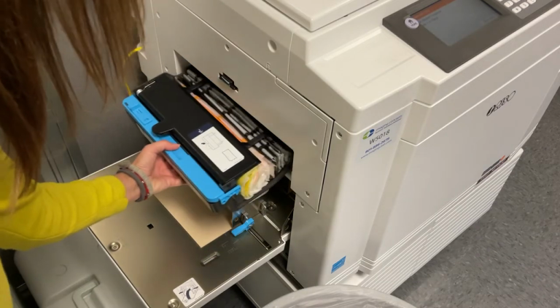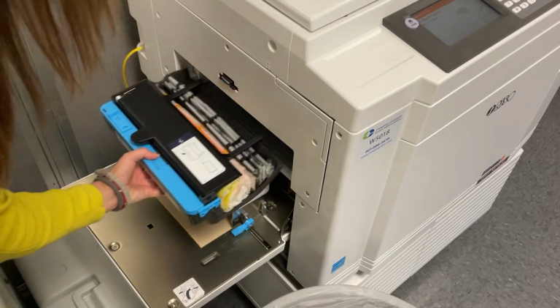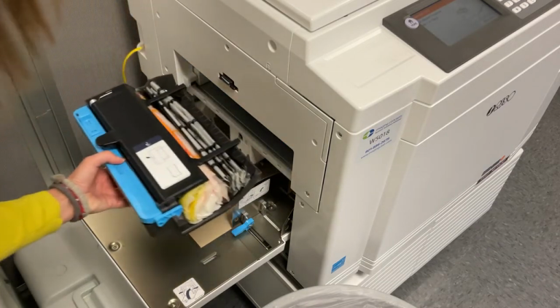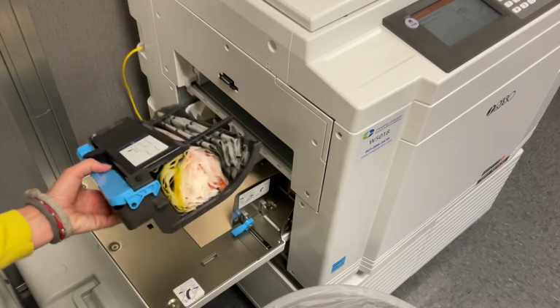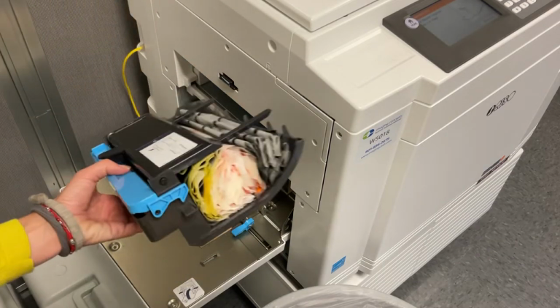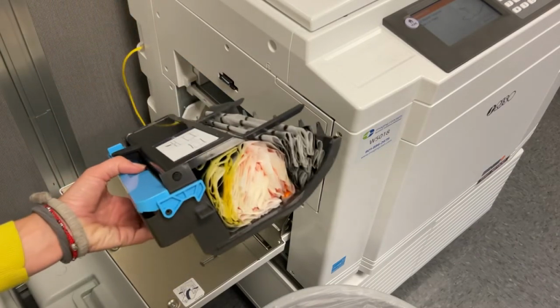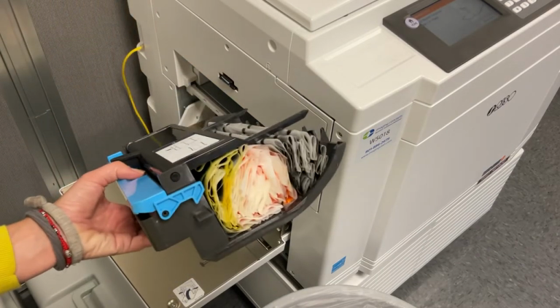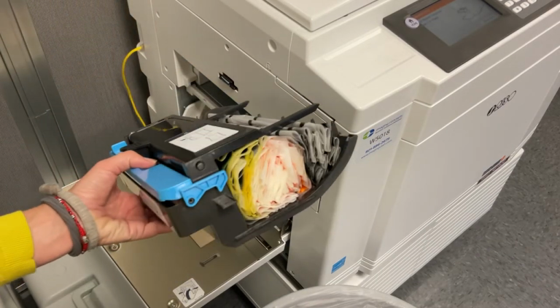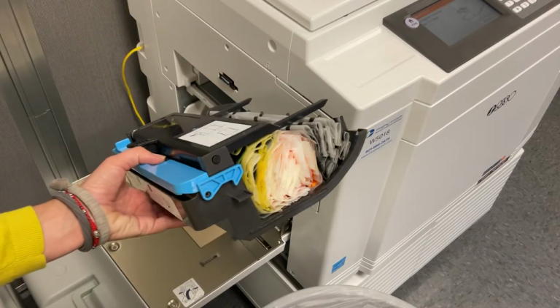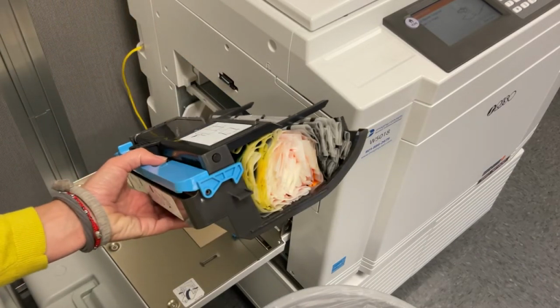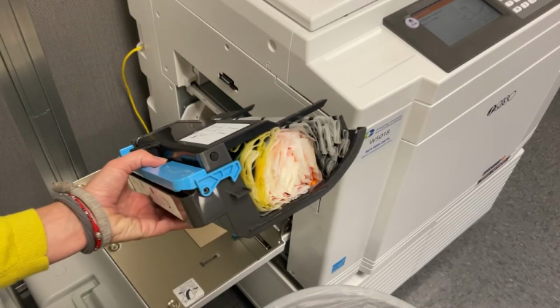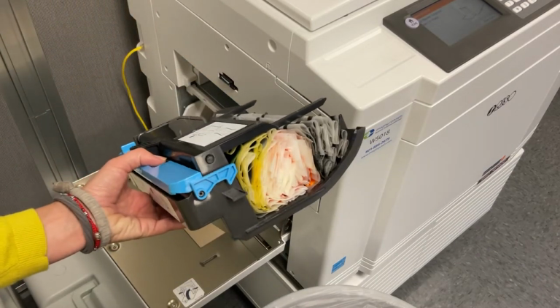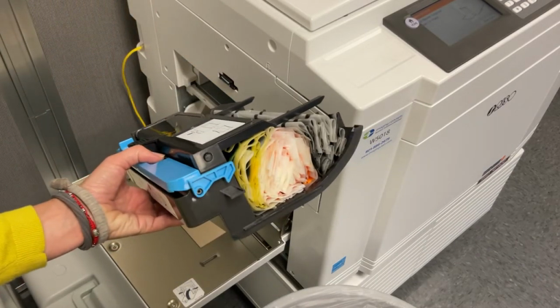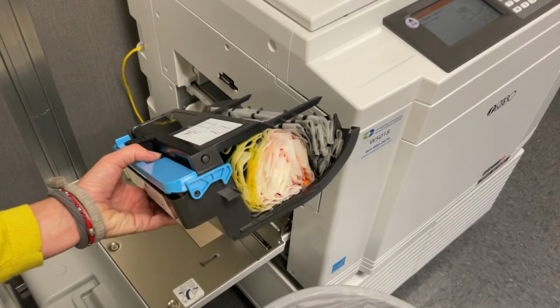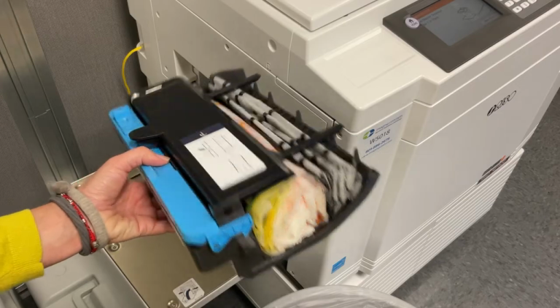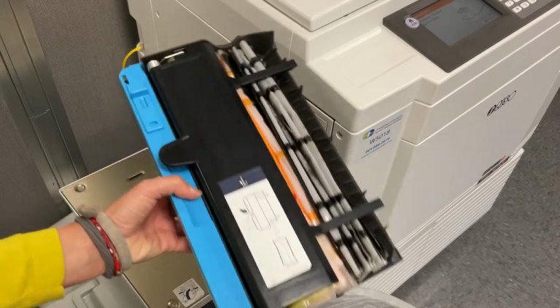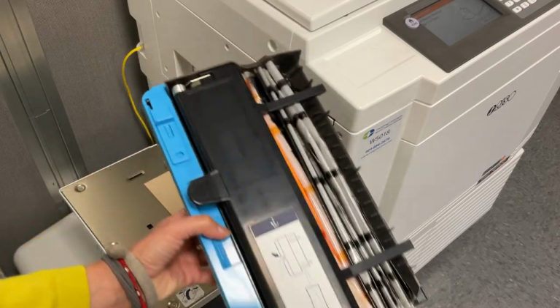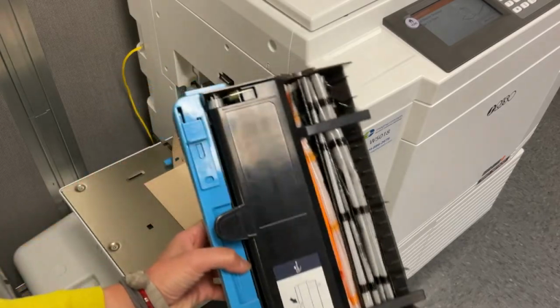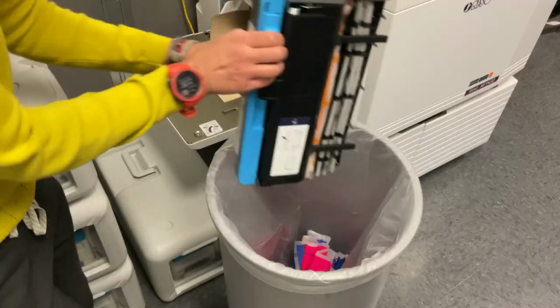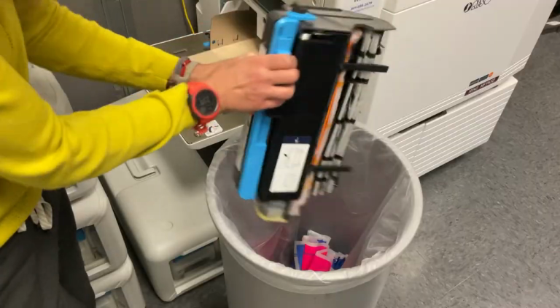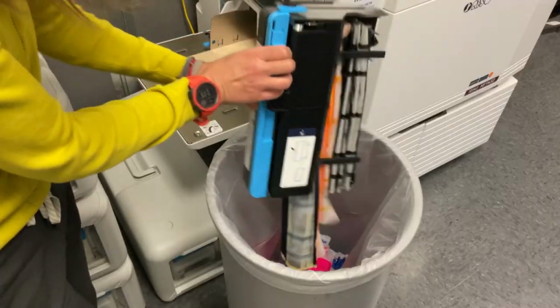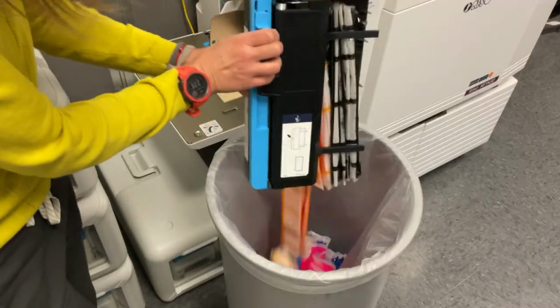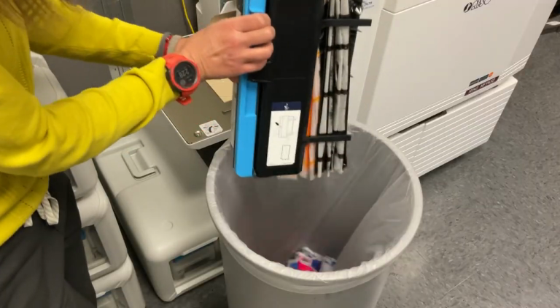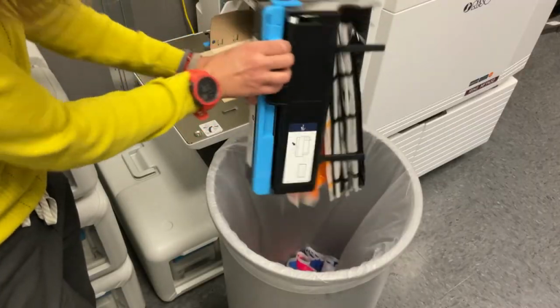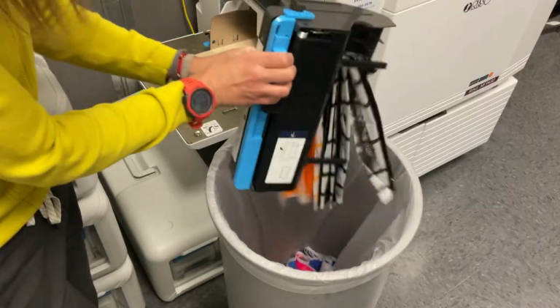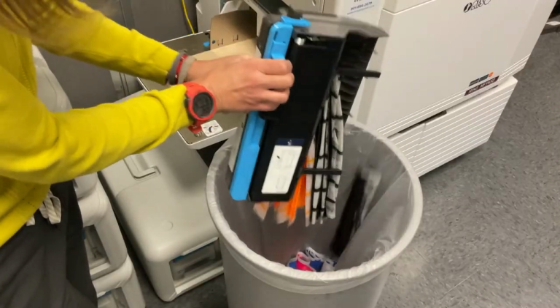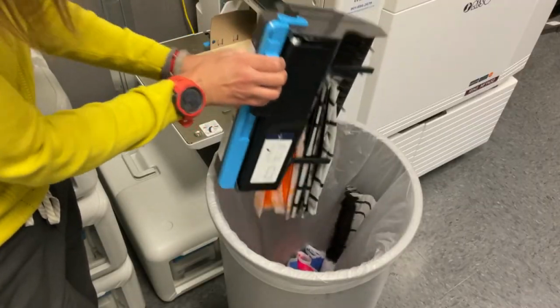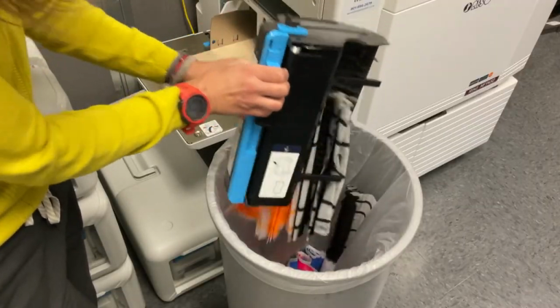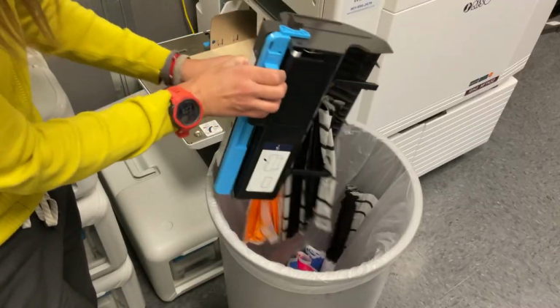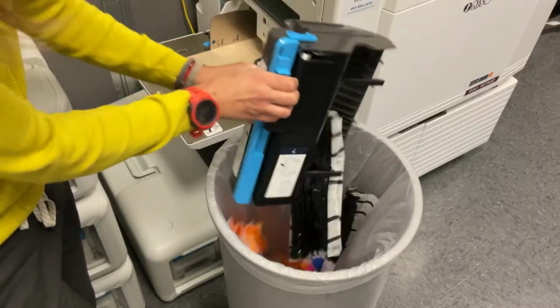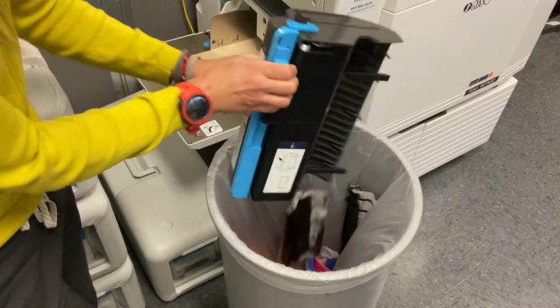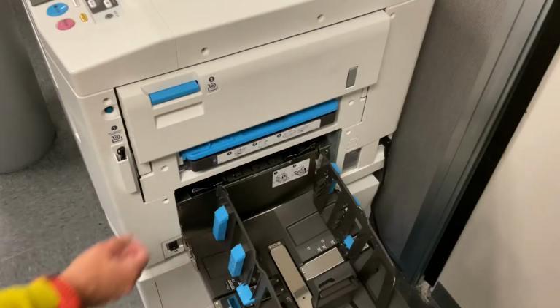Our MF9450 RISO printer has two color drums and two master disposal boxes, so don't forget to empty both boxes.